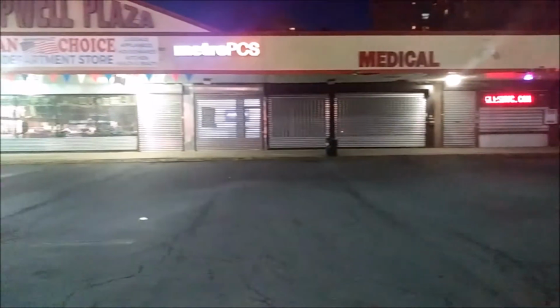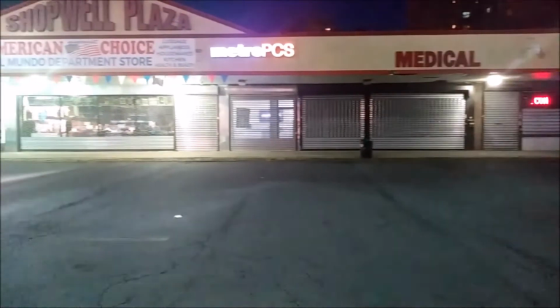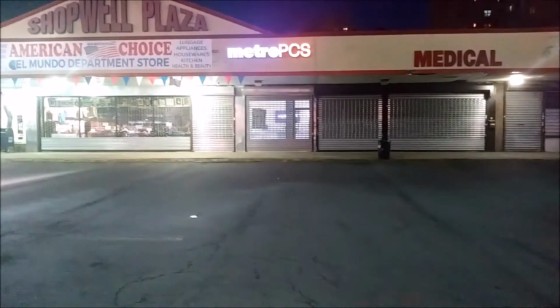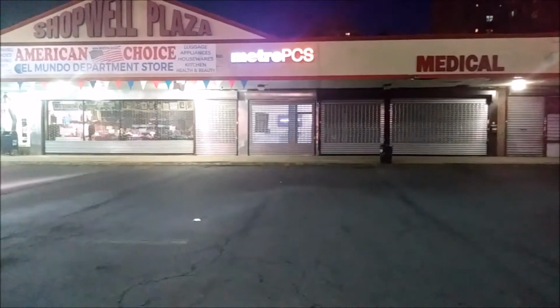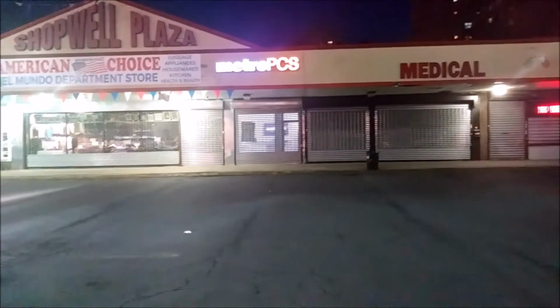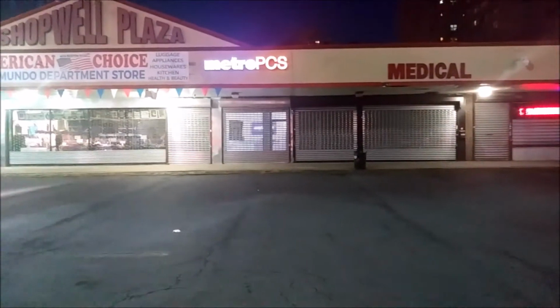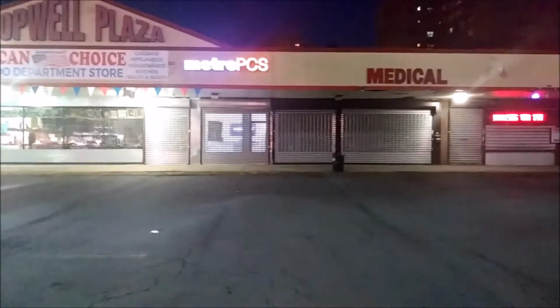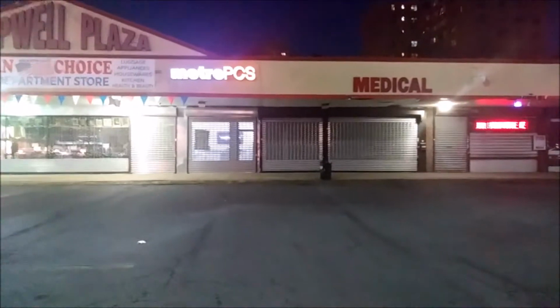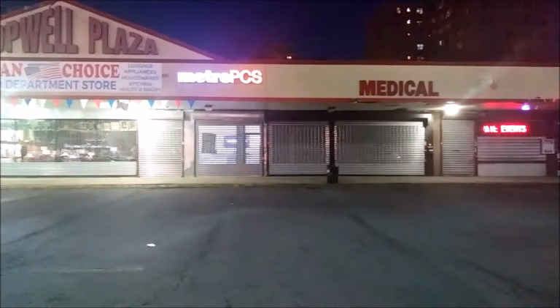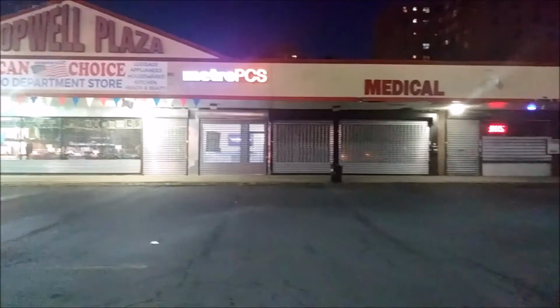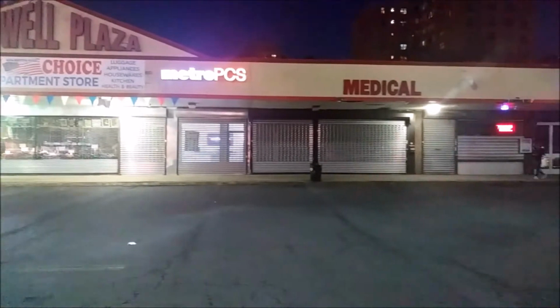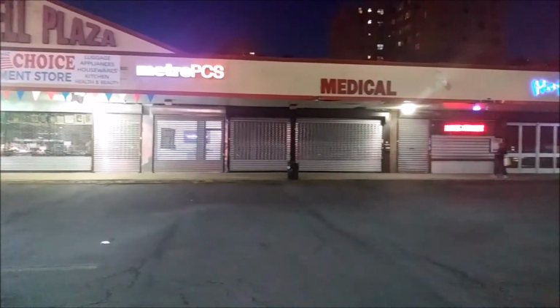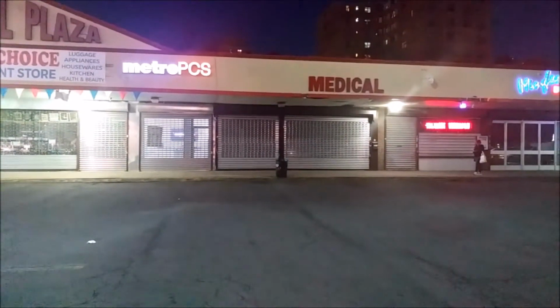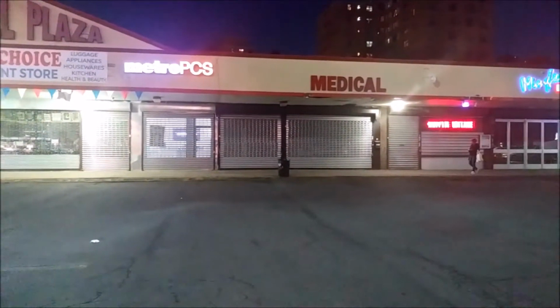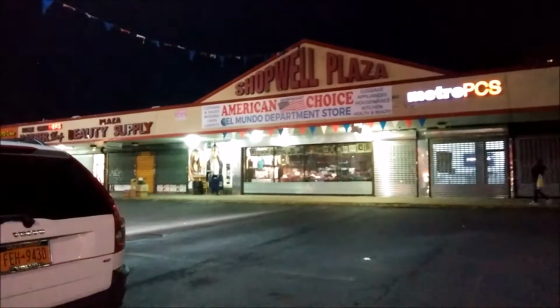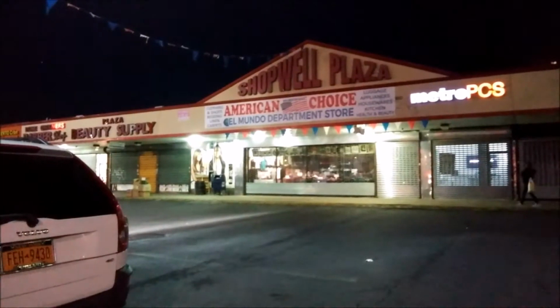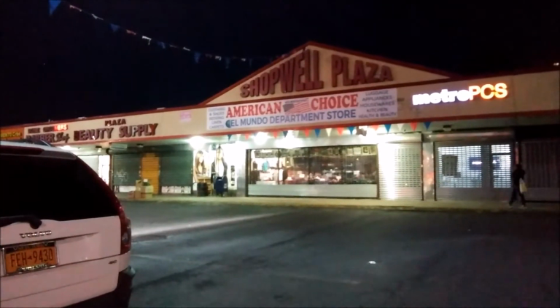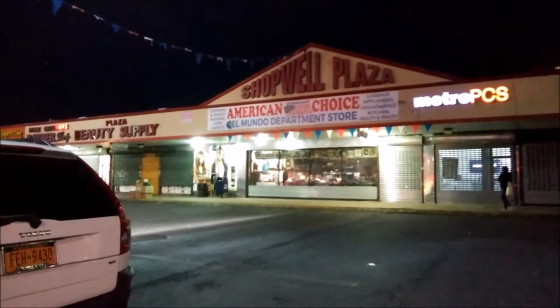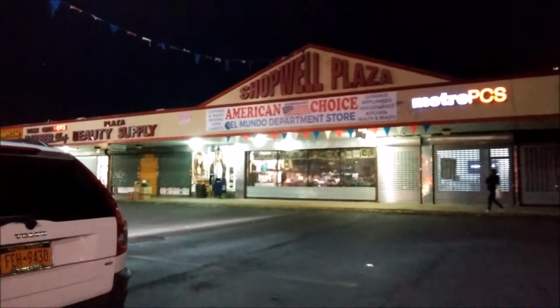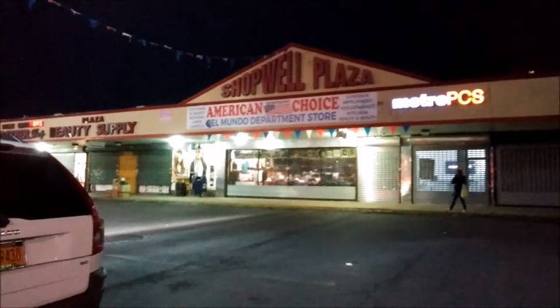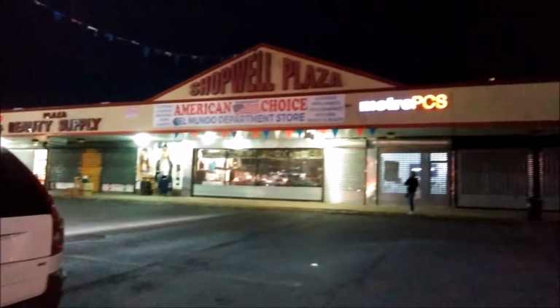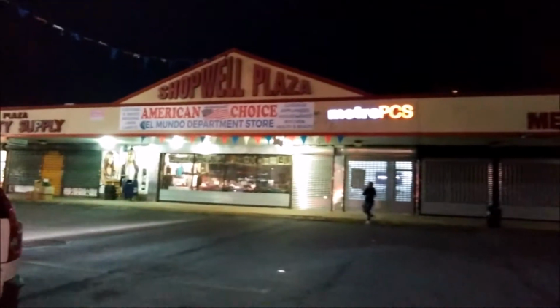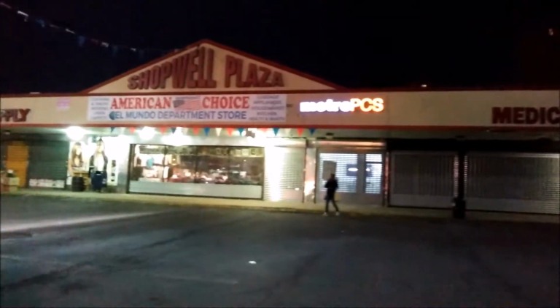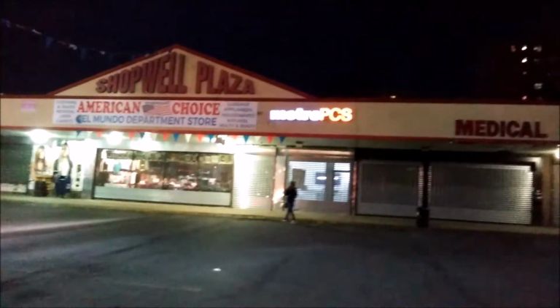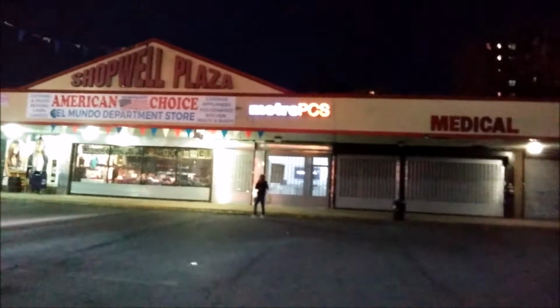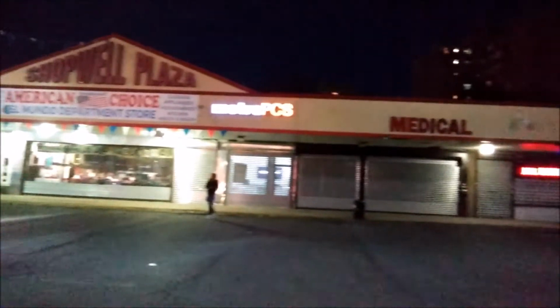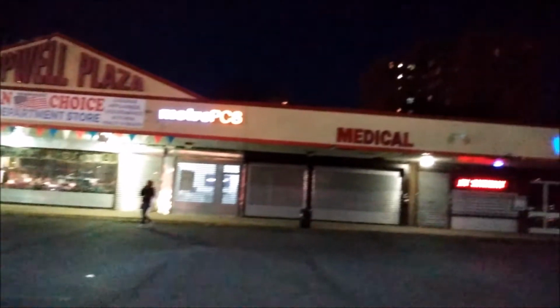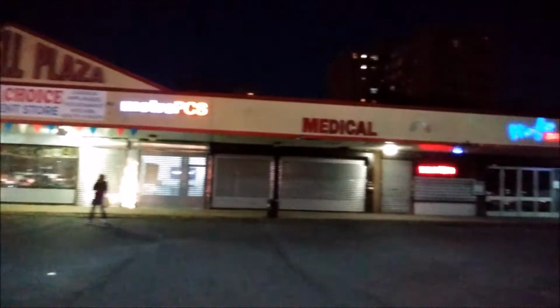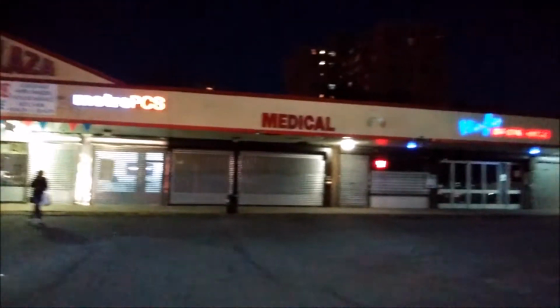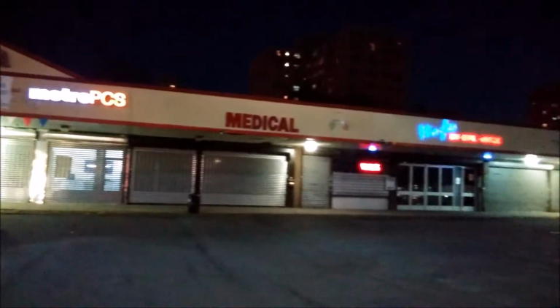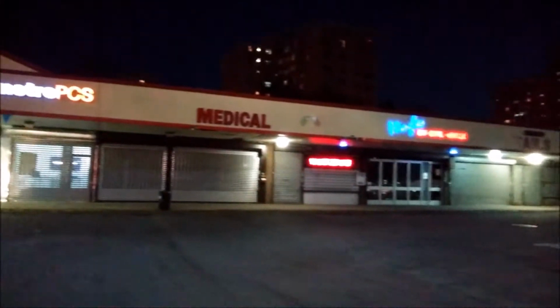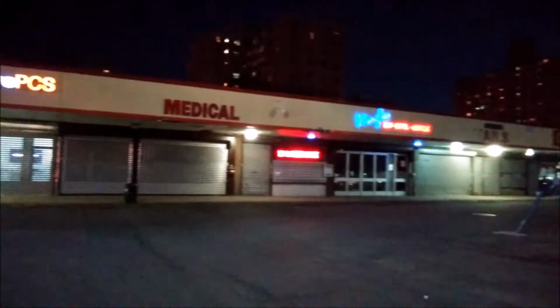Ok guys, so now I'm going to be turning to the front facing camera during the nighttime so you can see how it looks. This is the front facing camera from the OG Aristo from HPCS — this is how it looks during the night.